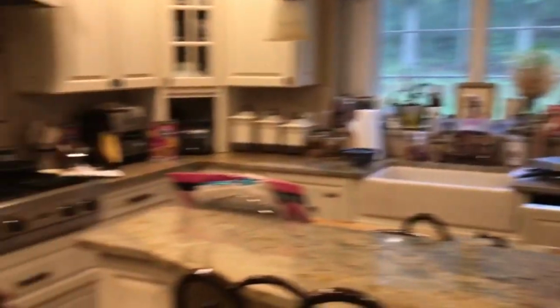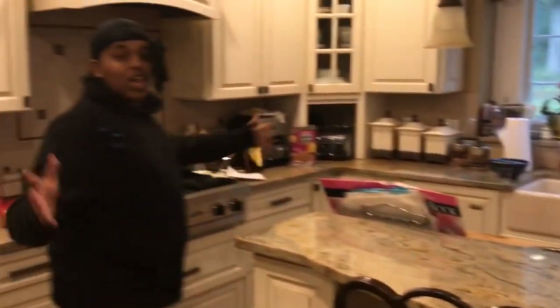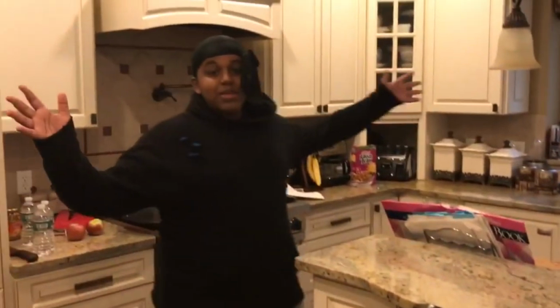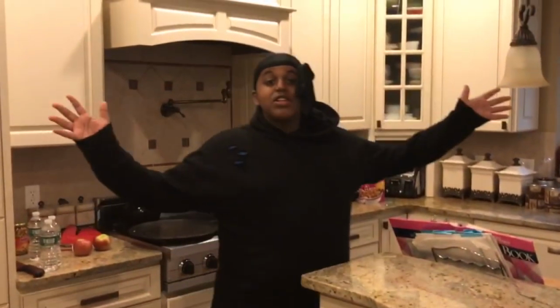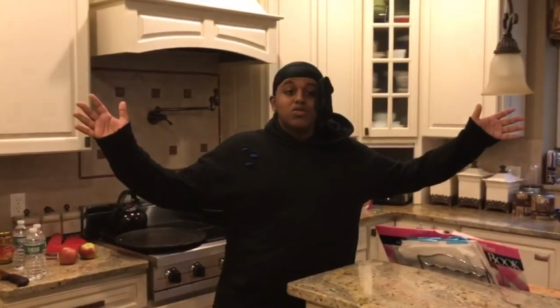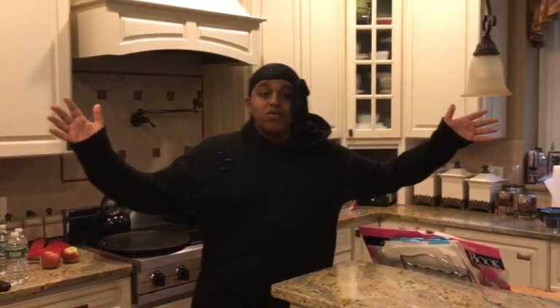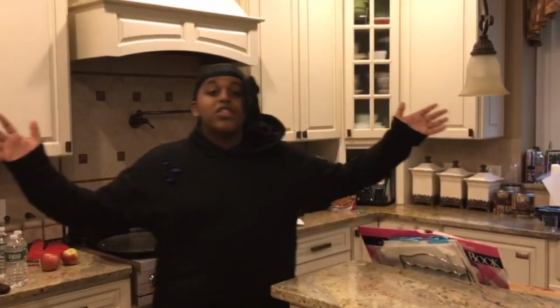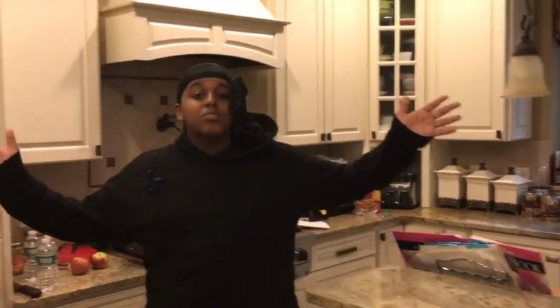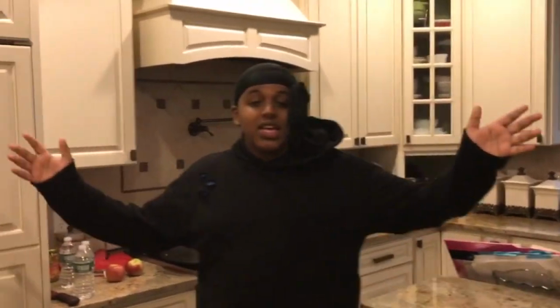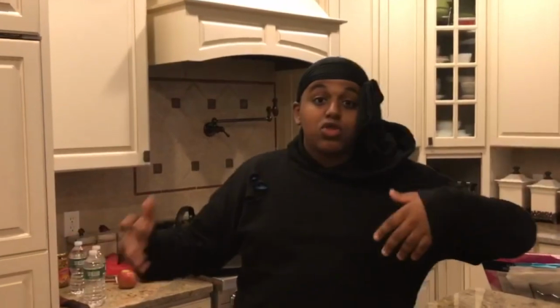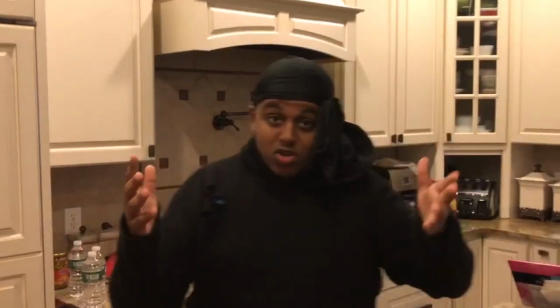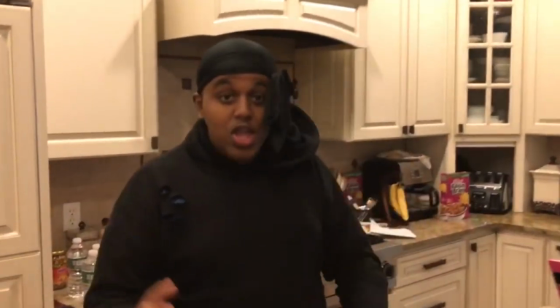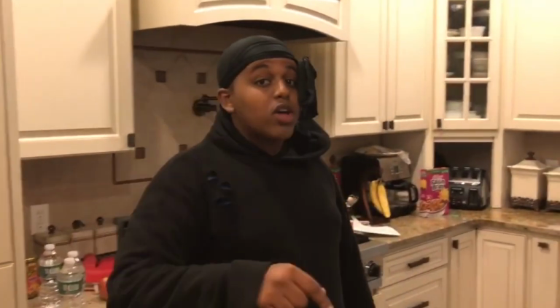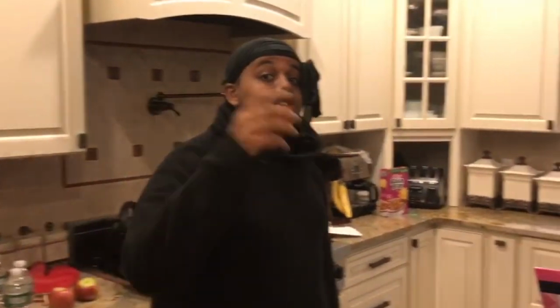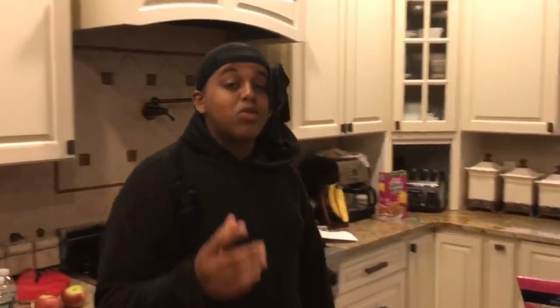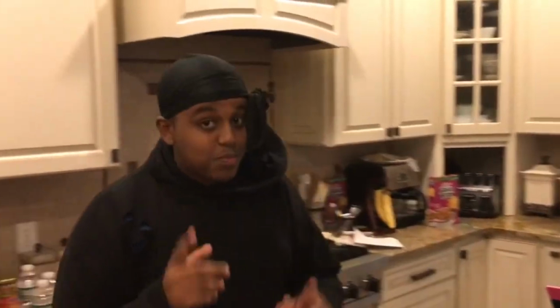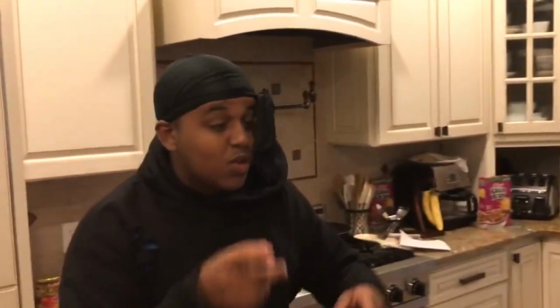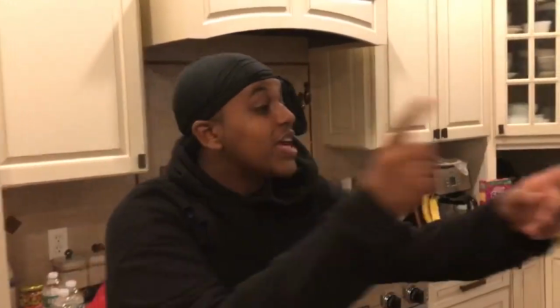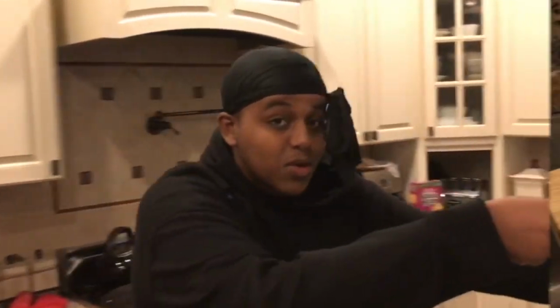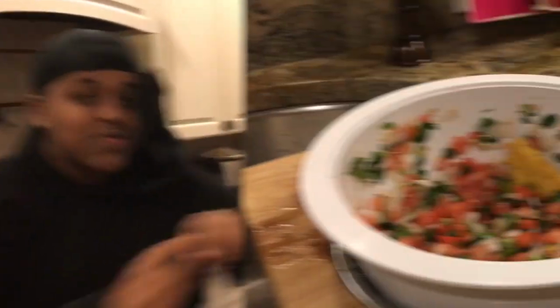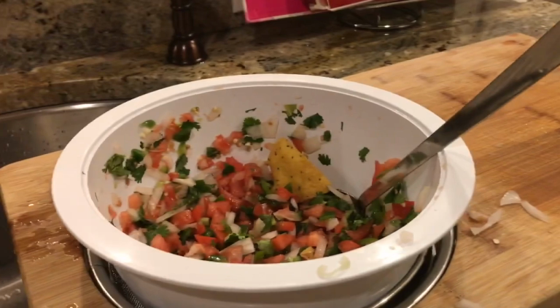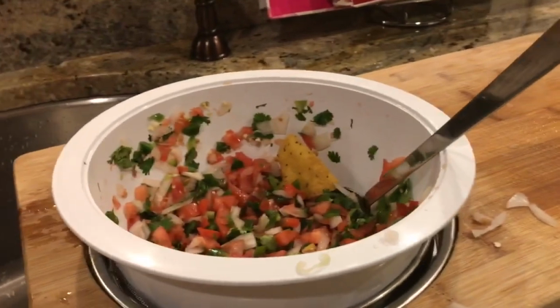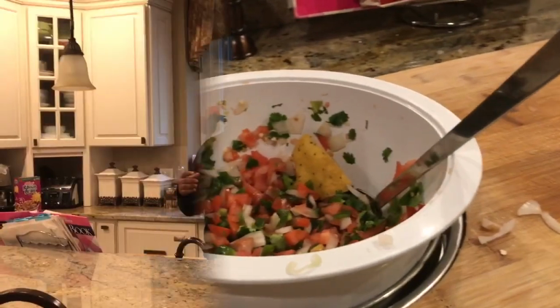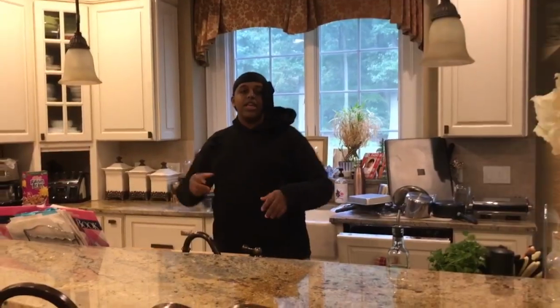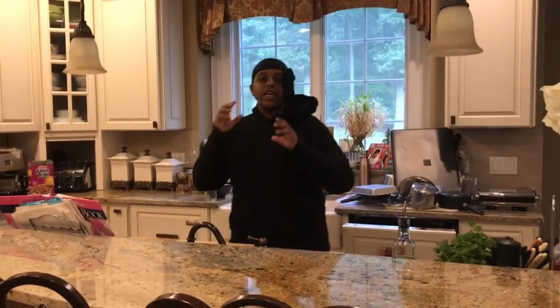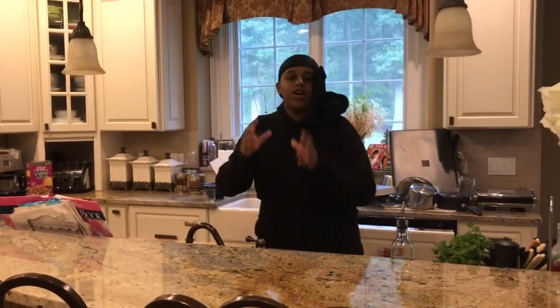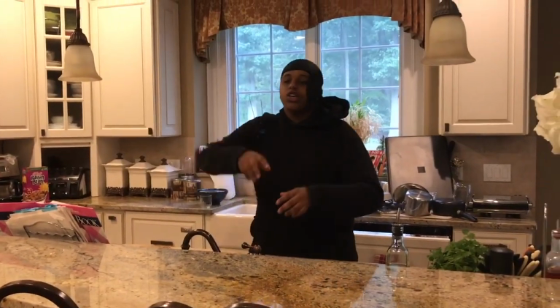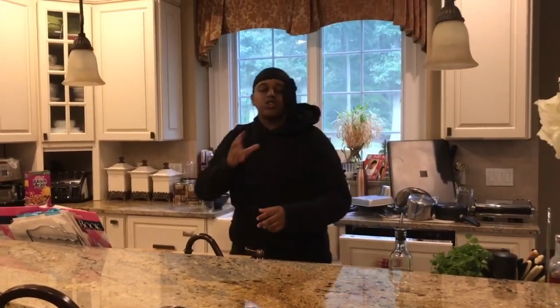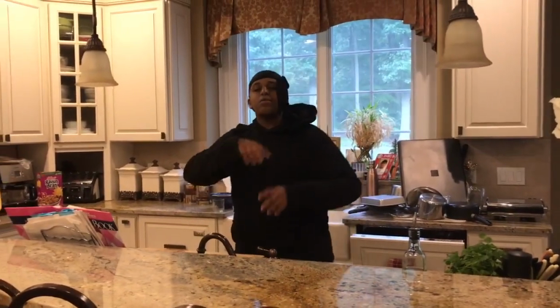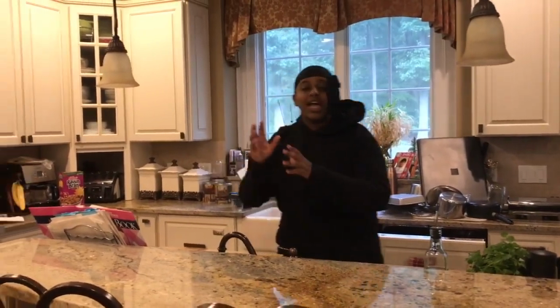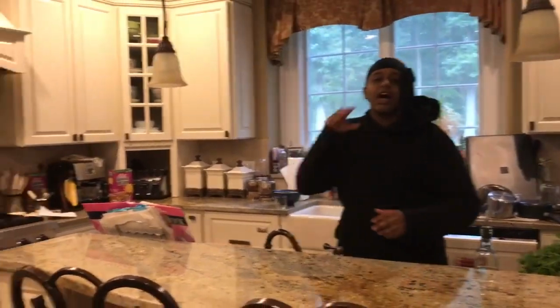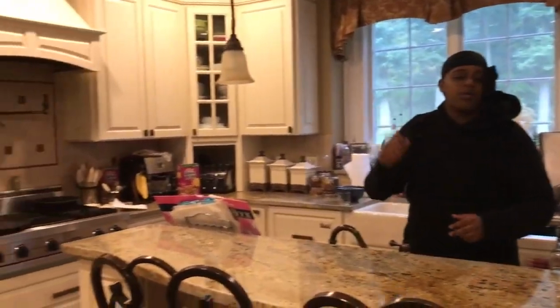Hola, bienvenidos, un vivo de Chubbs. Y nosotros, hoy cocinamos un pico de gallo.